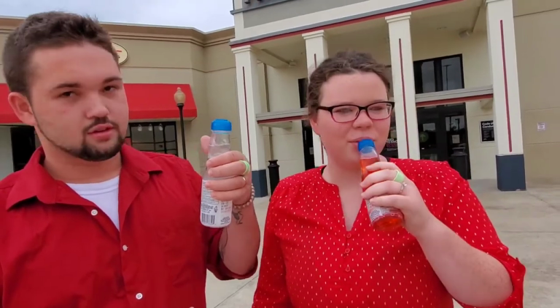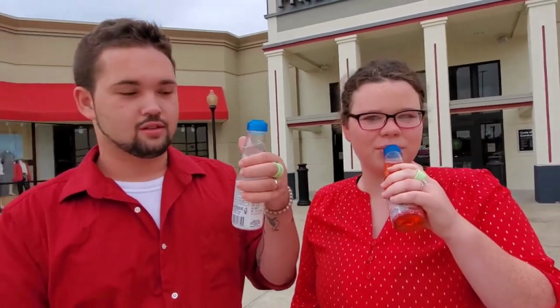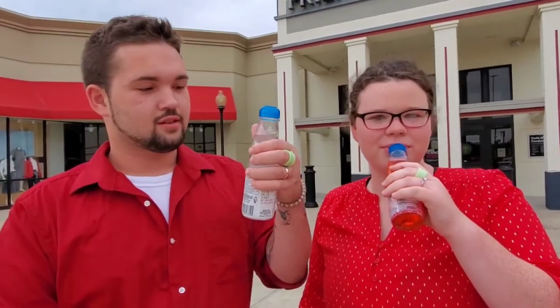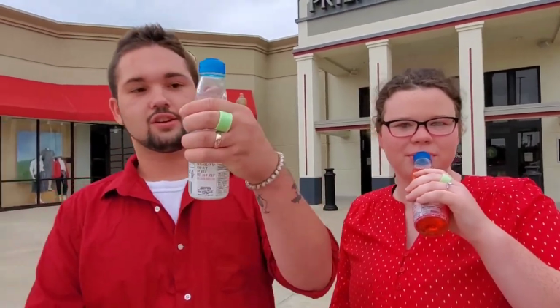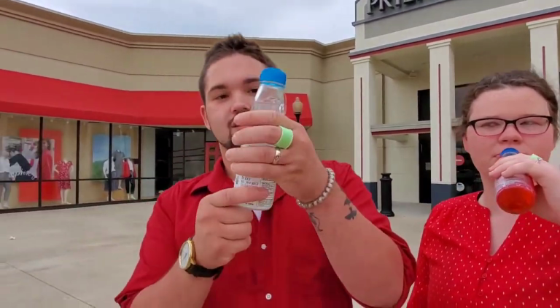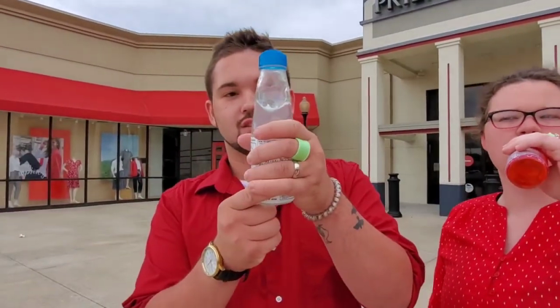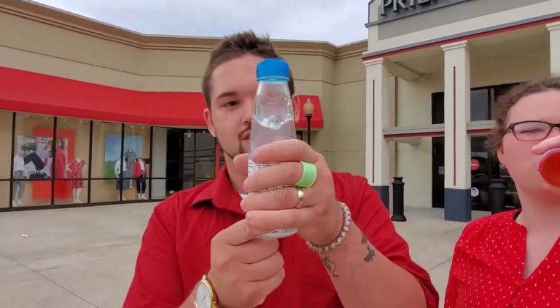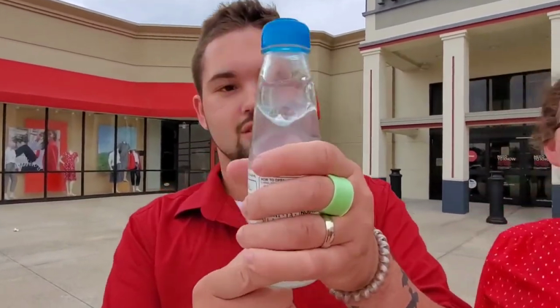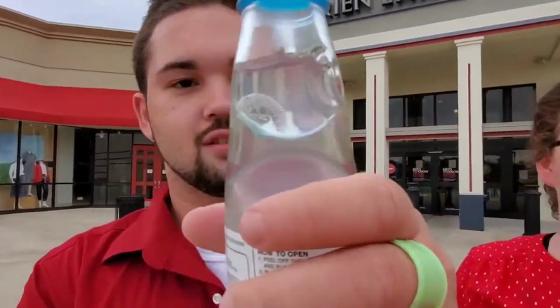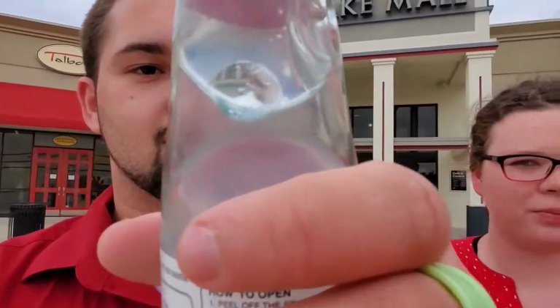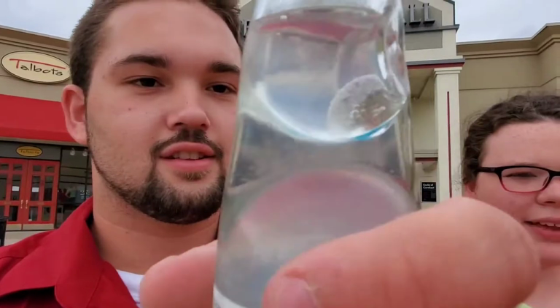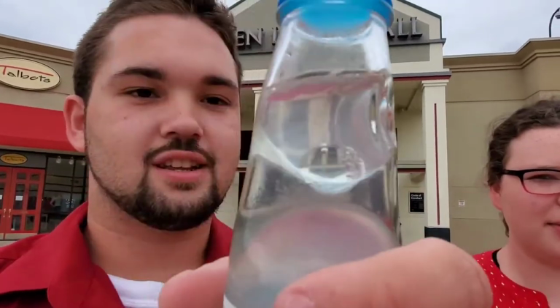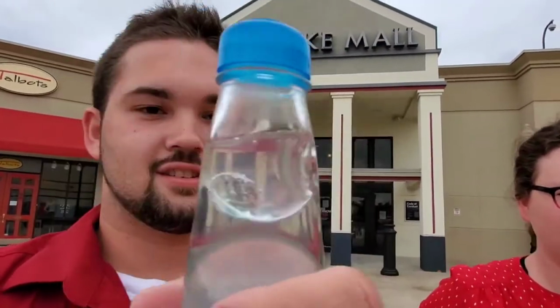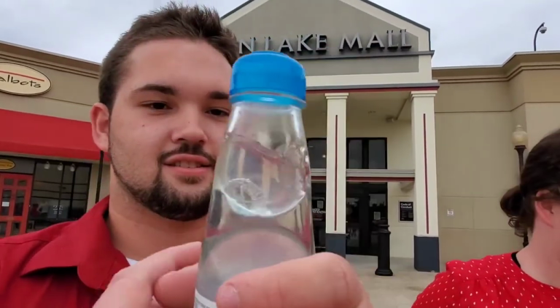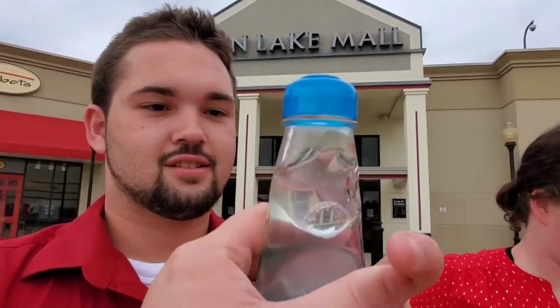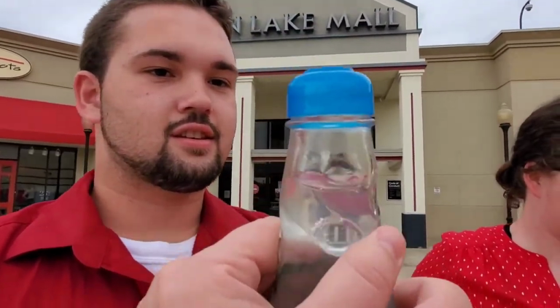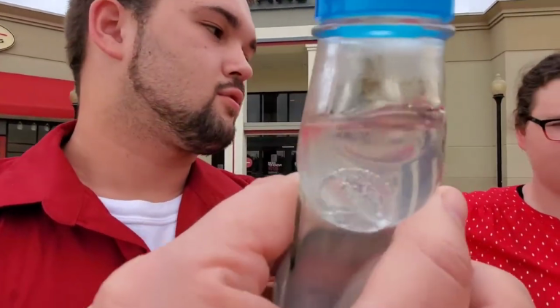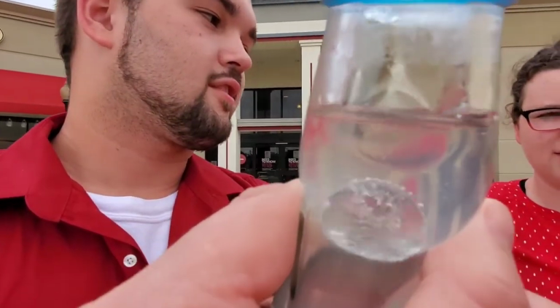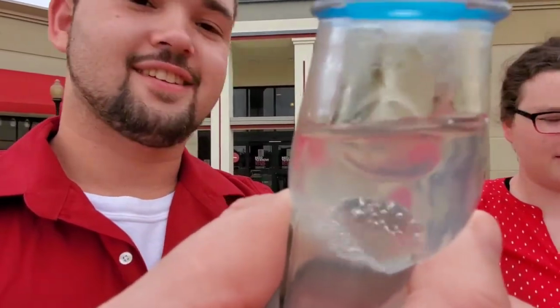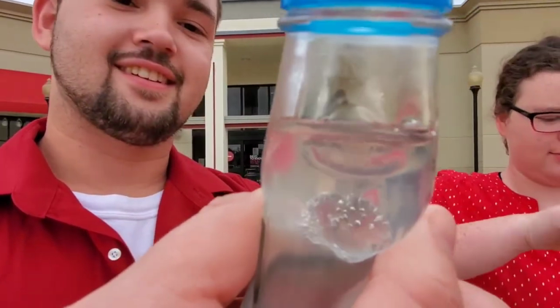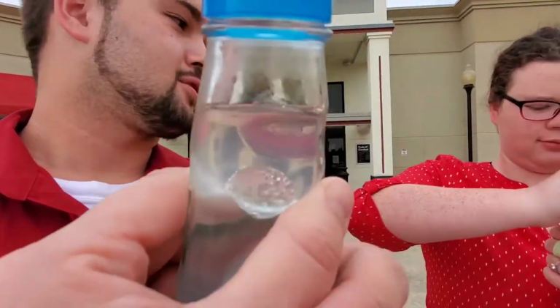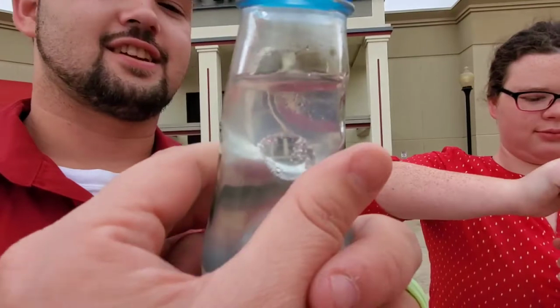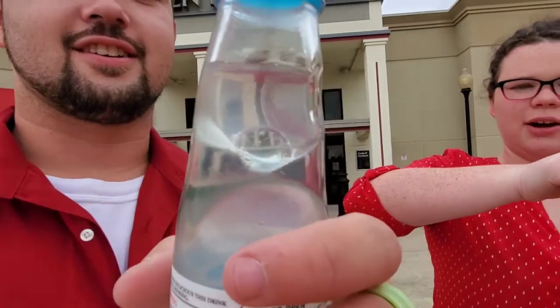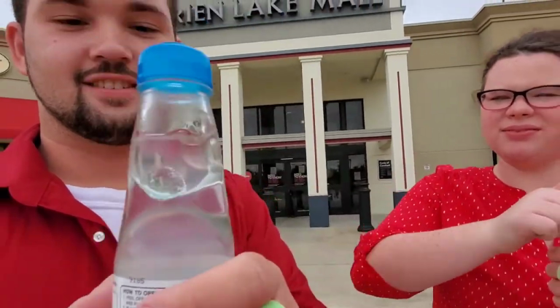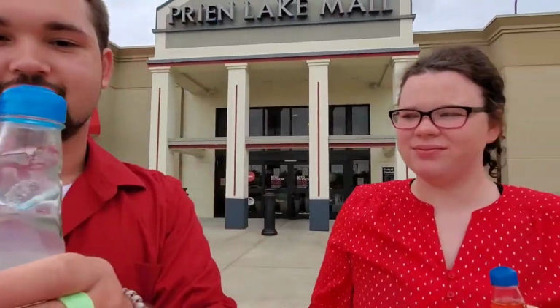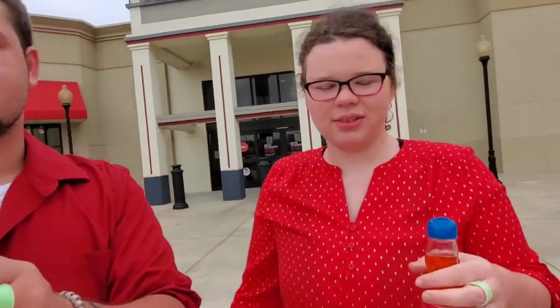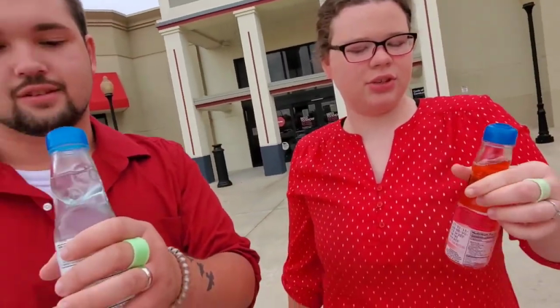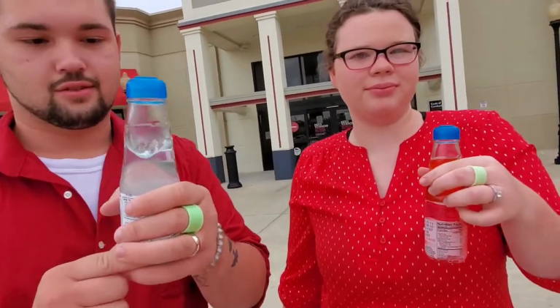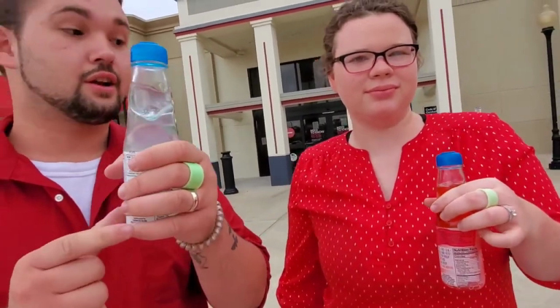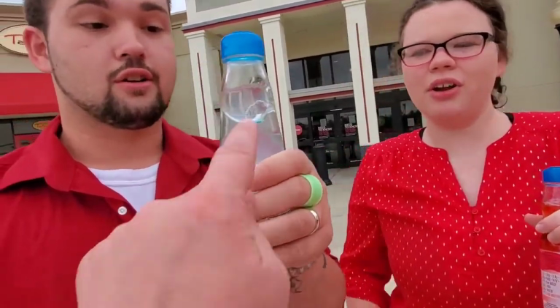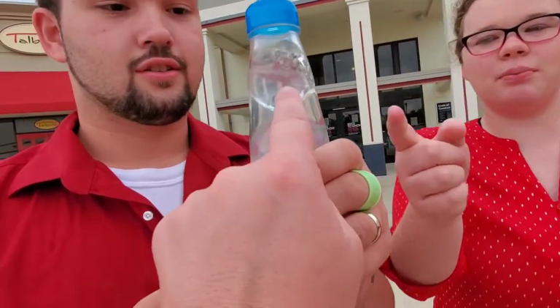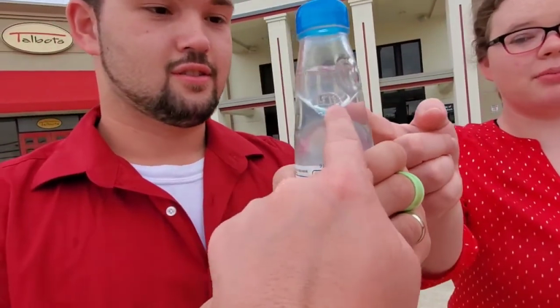So you had to bust the top open? What is that? It's what's in it. Can you get it out? Is it like just water, or what is it? I can get it out. That's a marble!